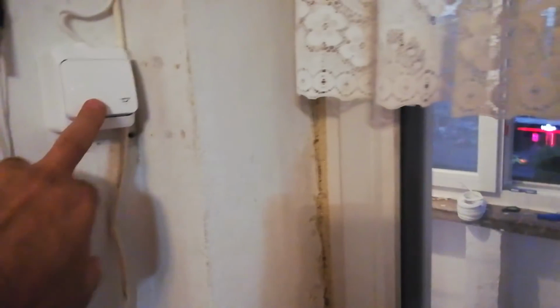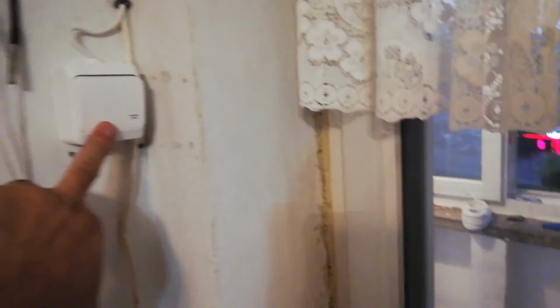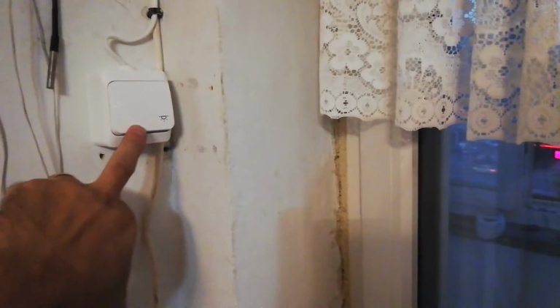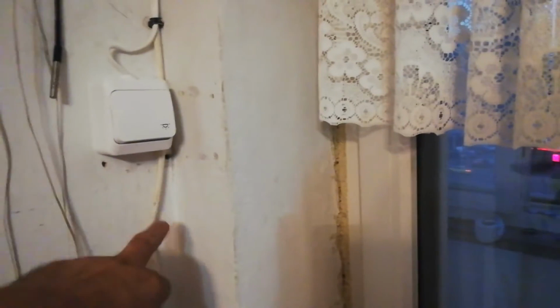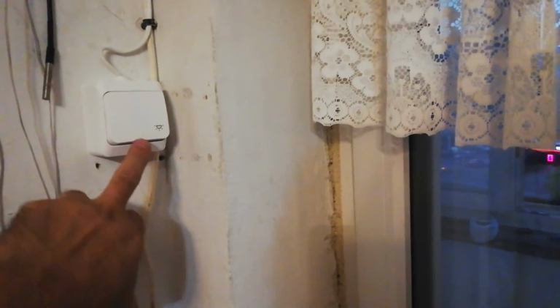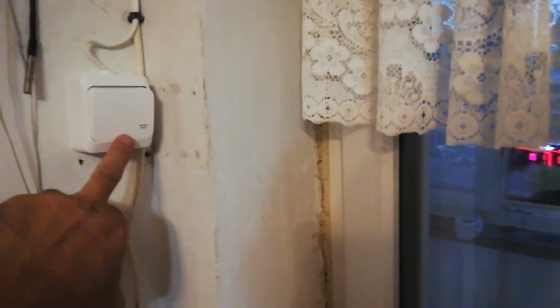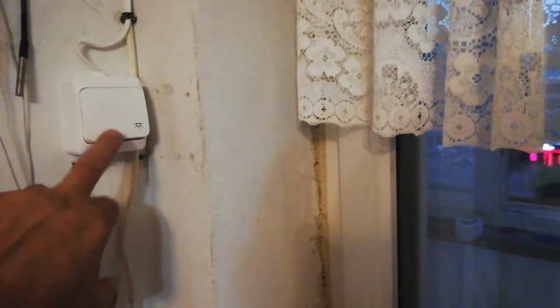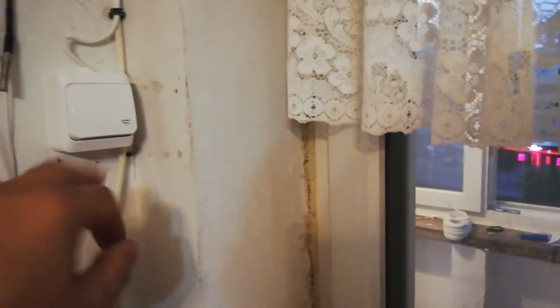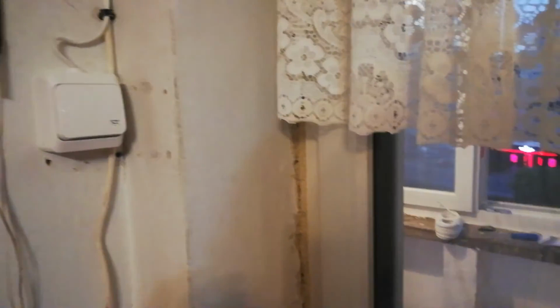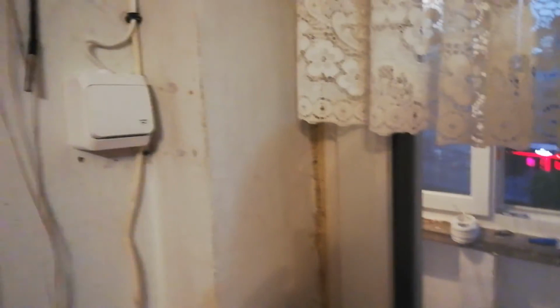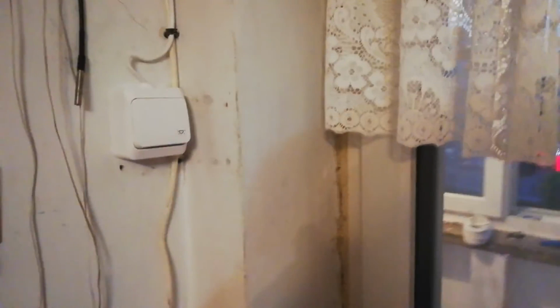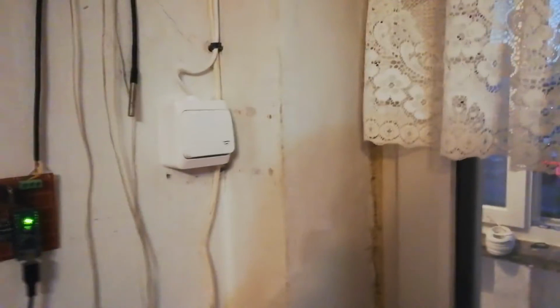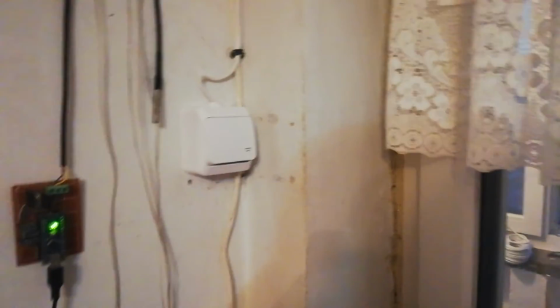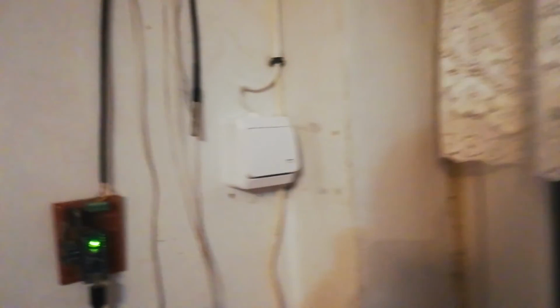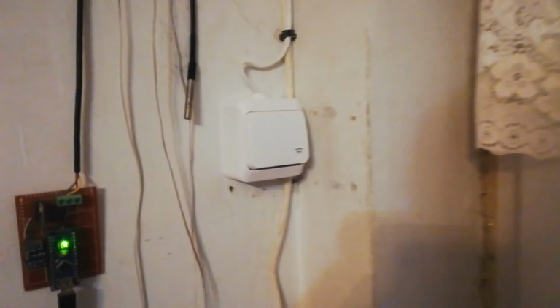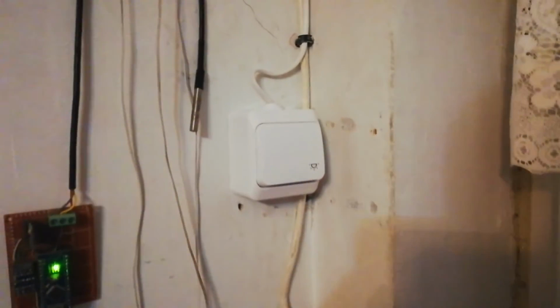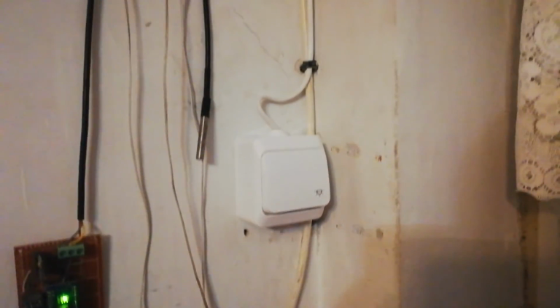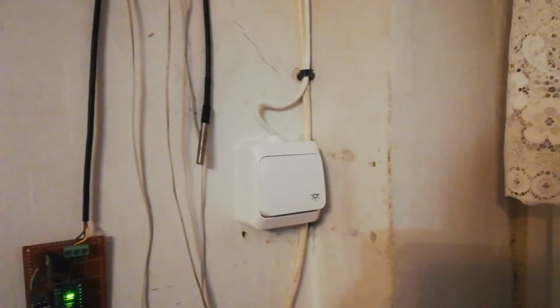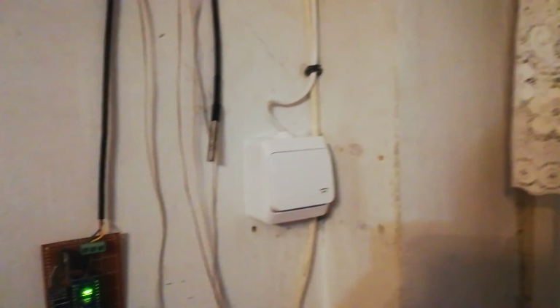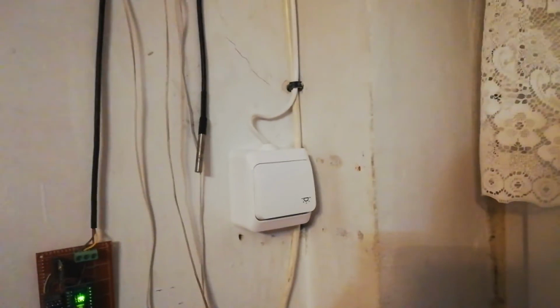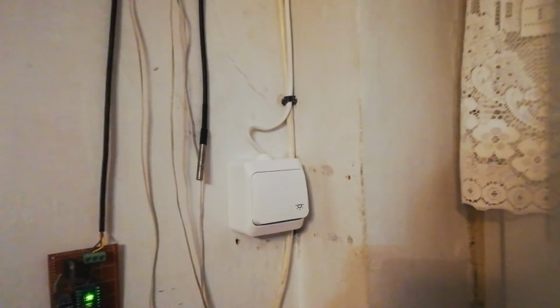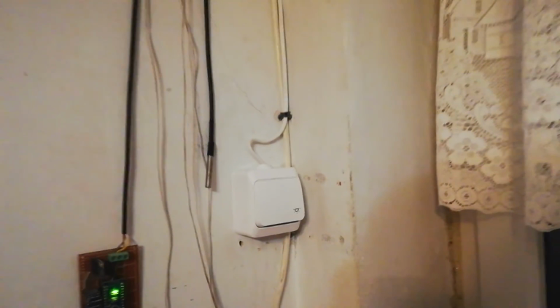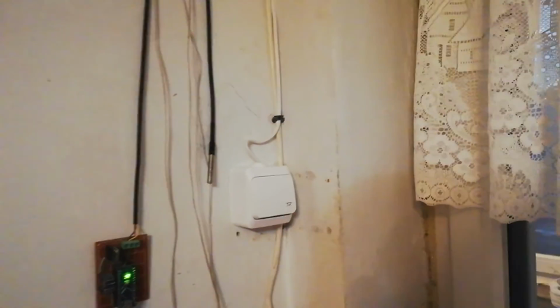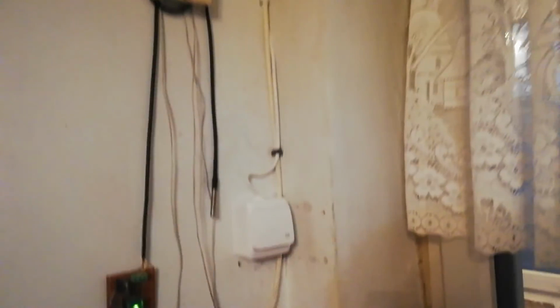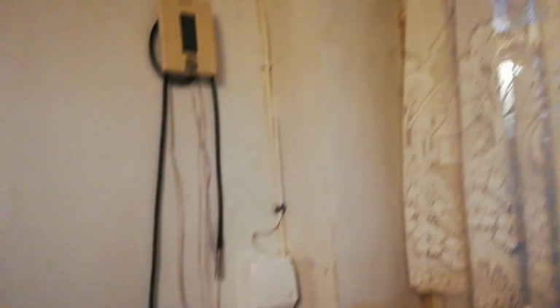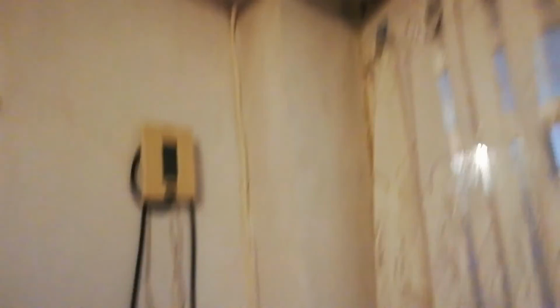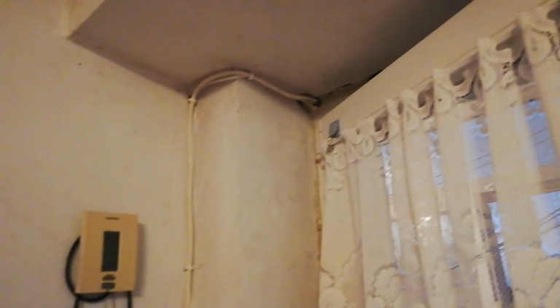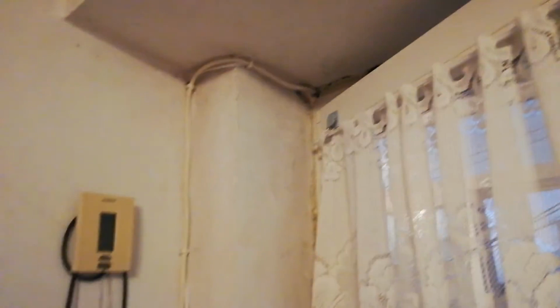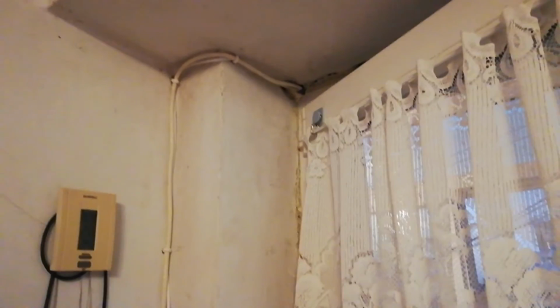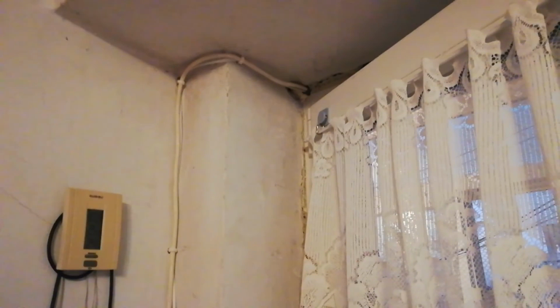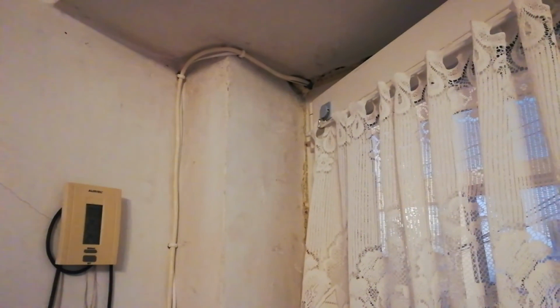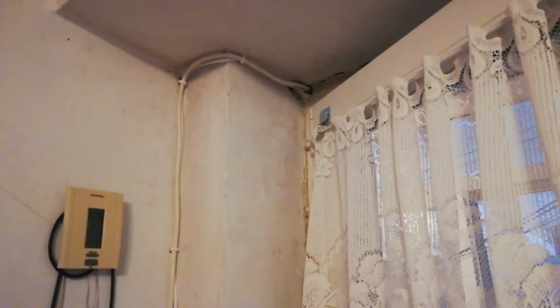So I solved how to power the light and also to power another device on the balcony.